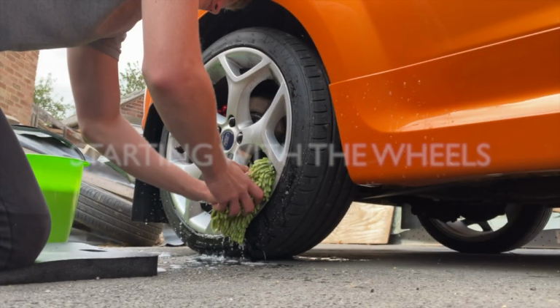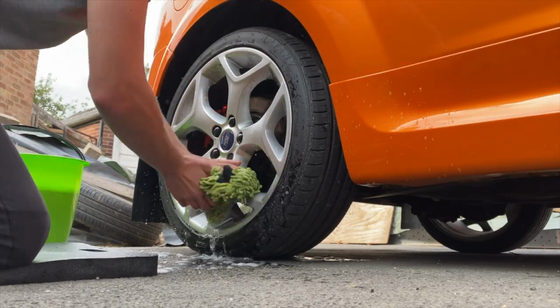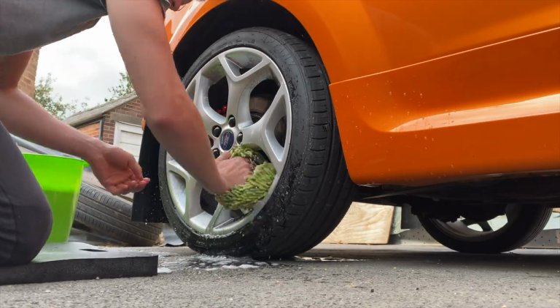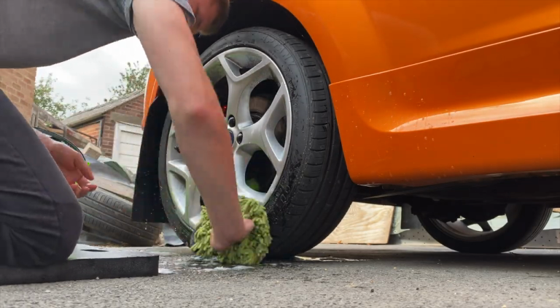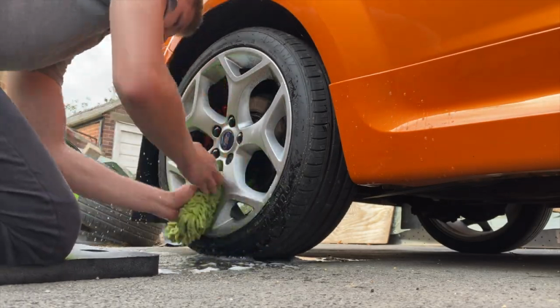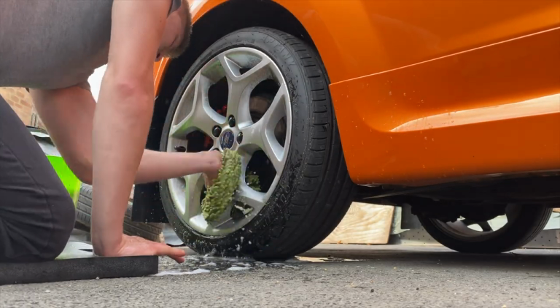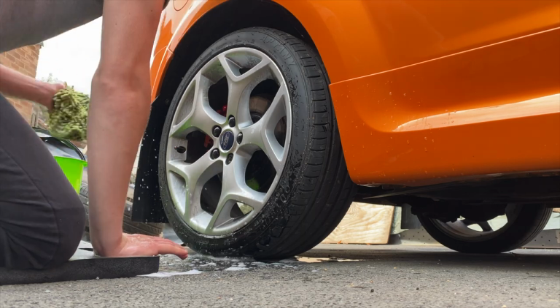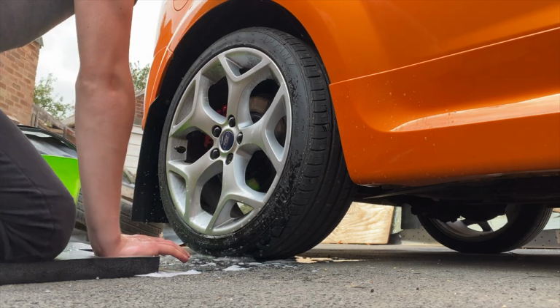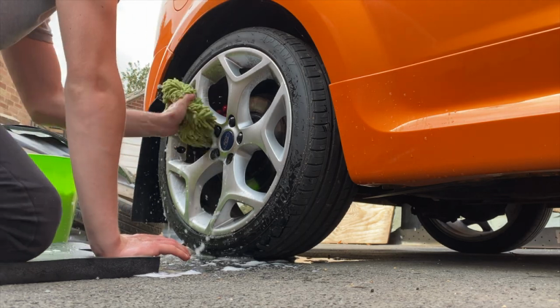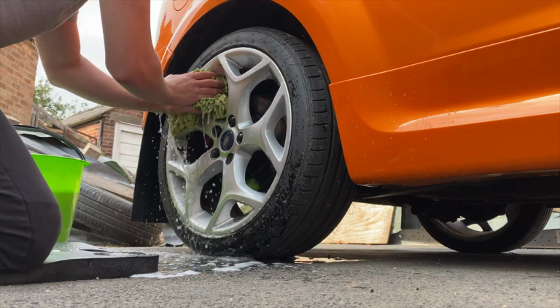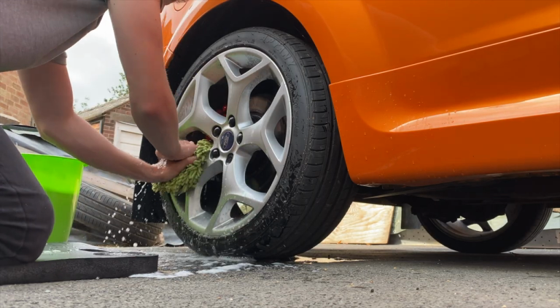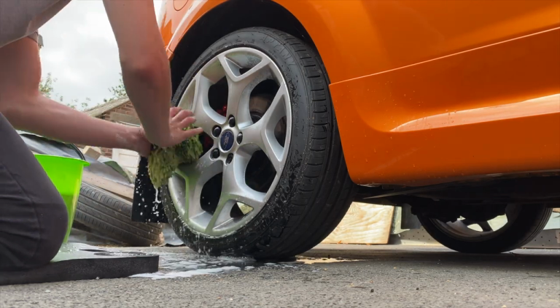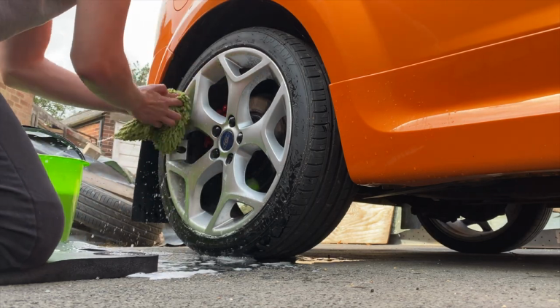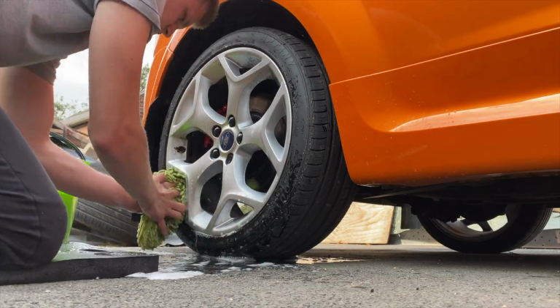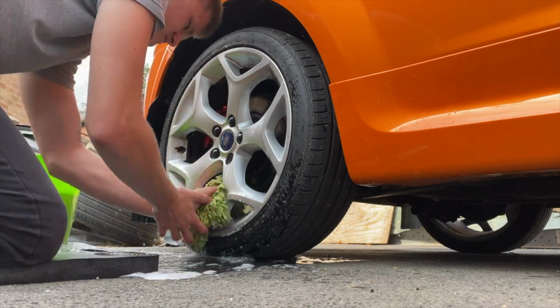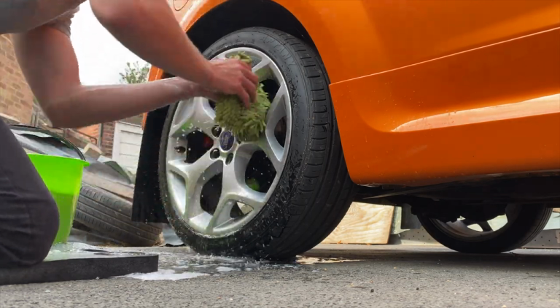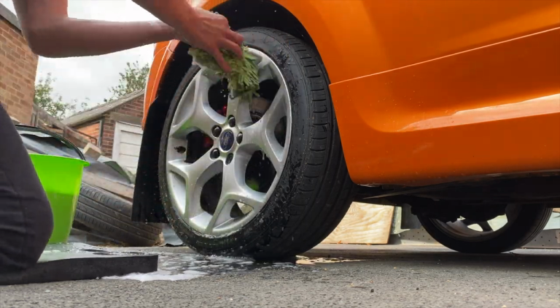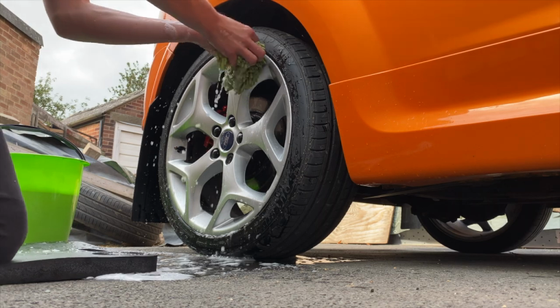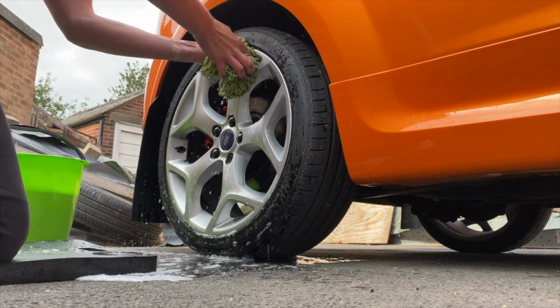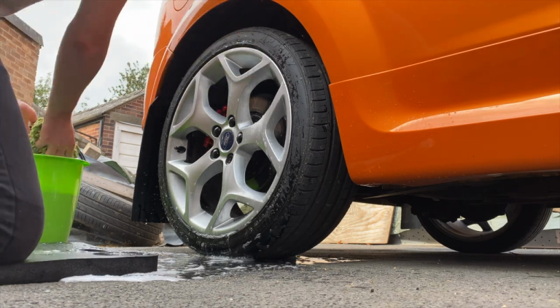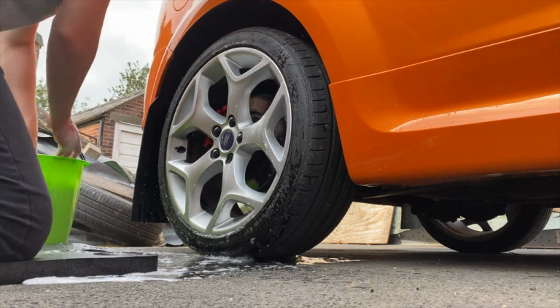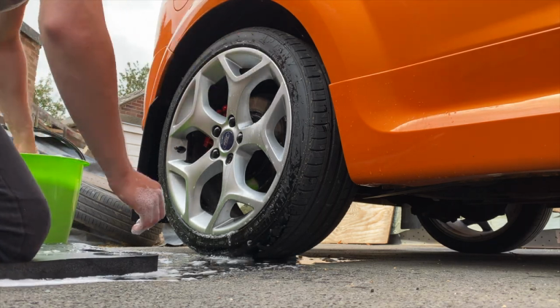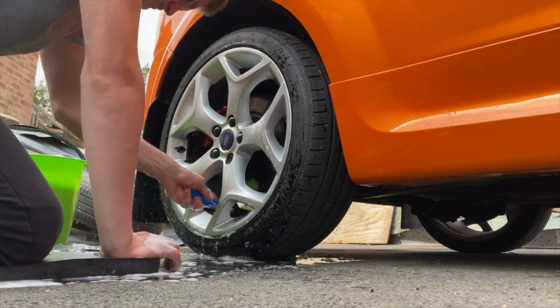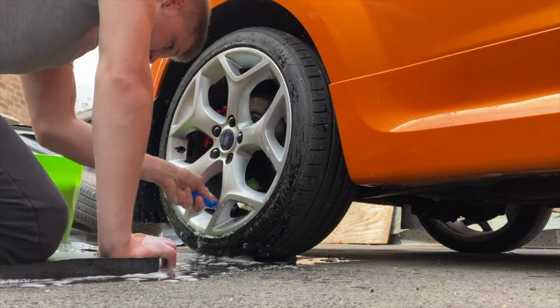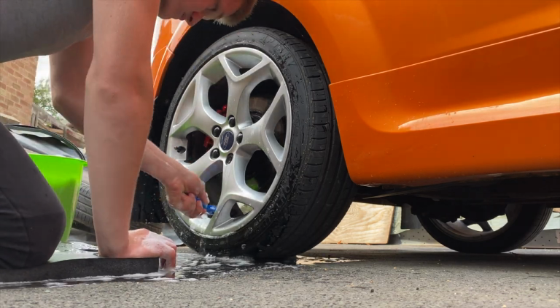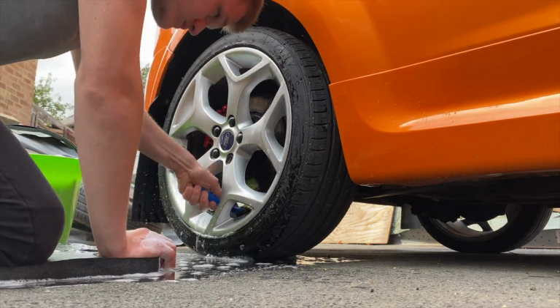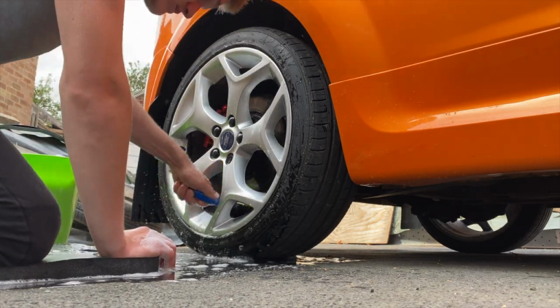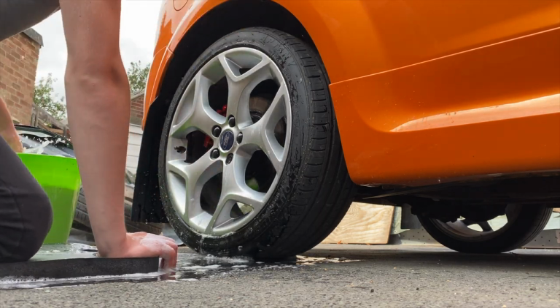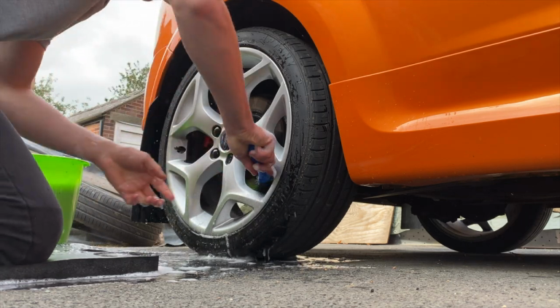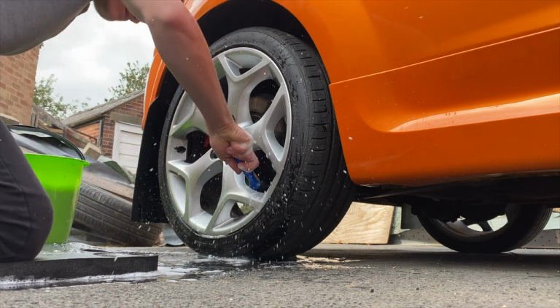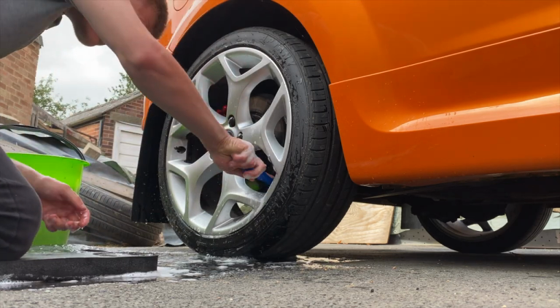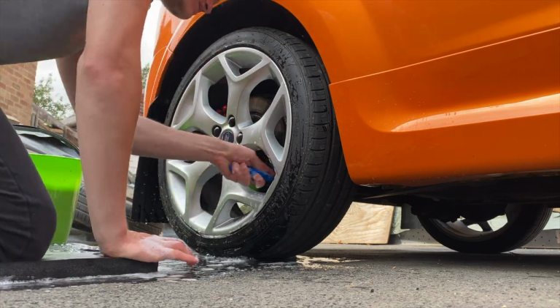First off we start with cleaning the wheels. Inside the bucket — which is just from Halfords, literally a pound — I have Autofinesse Lather, then fill it with hot water. I've got a wash mitt which is a really cheap one, I think it's a Simon's one.